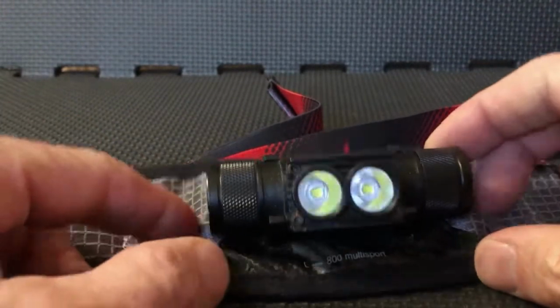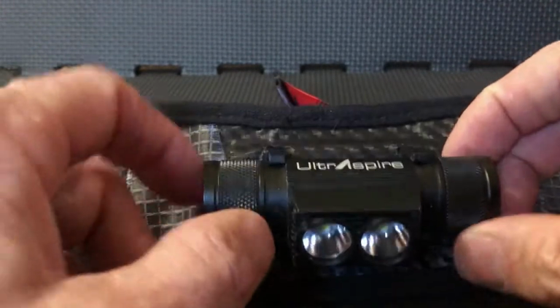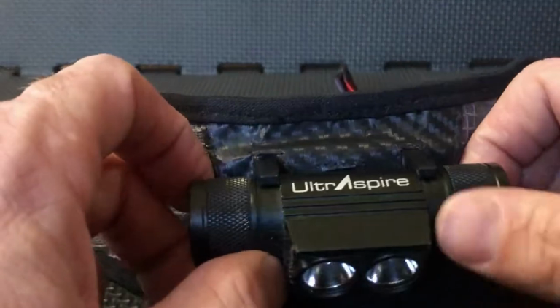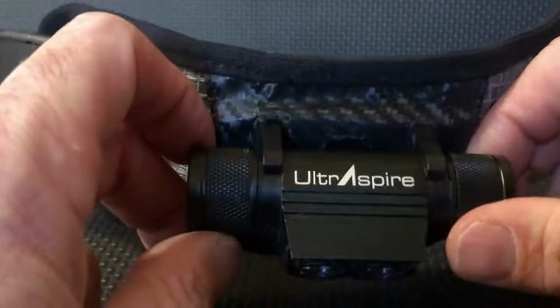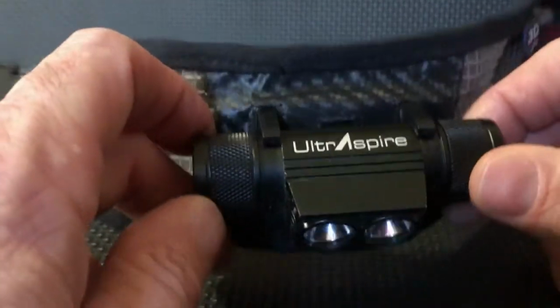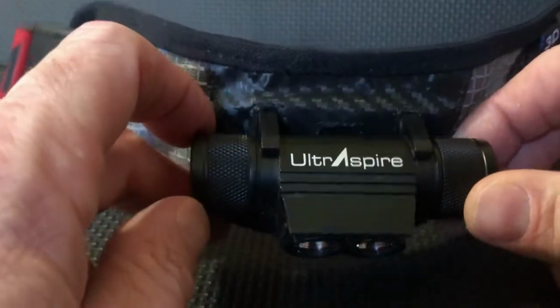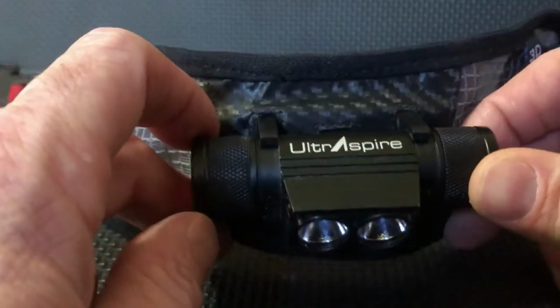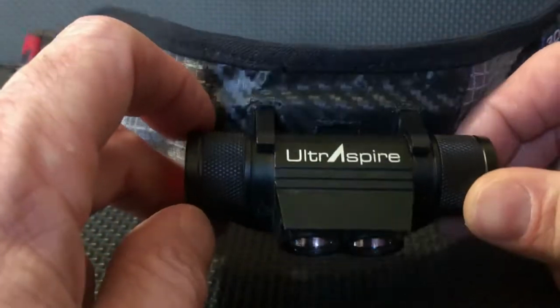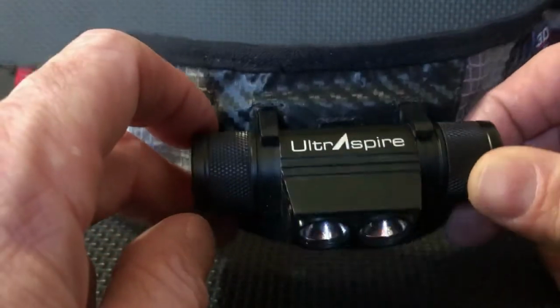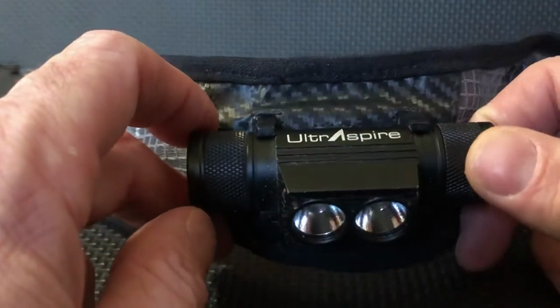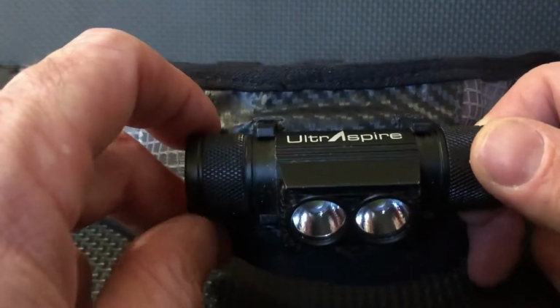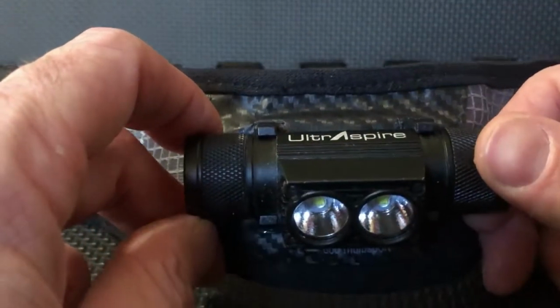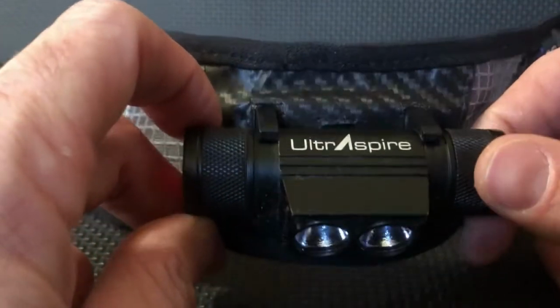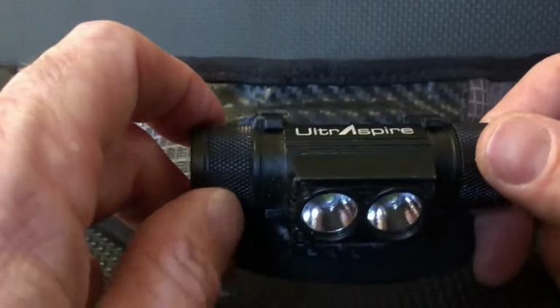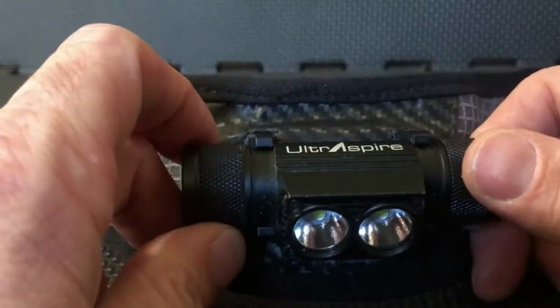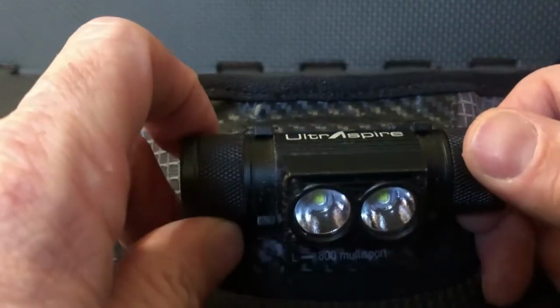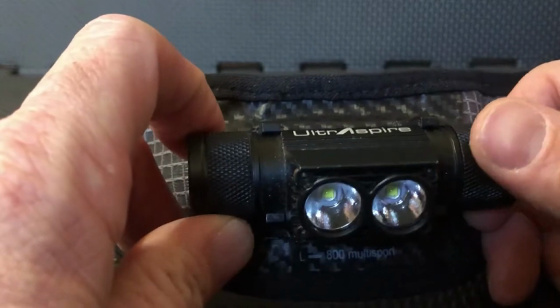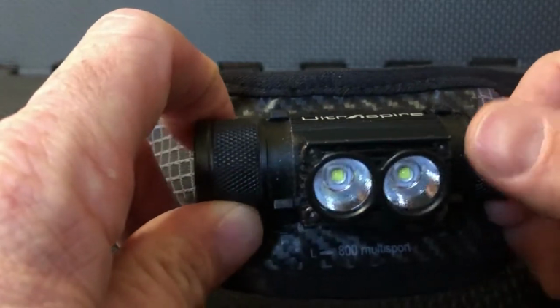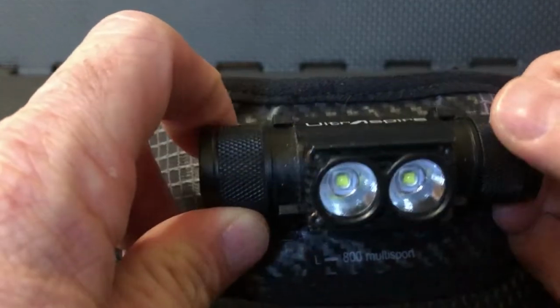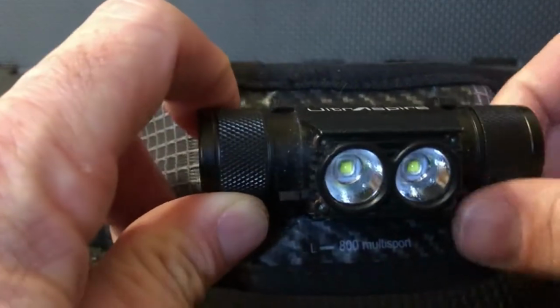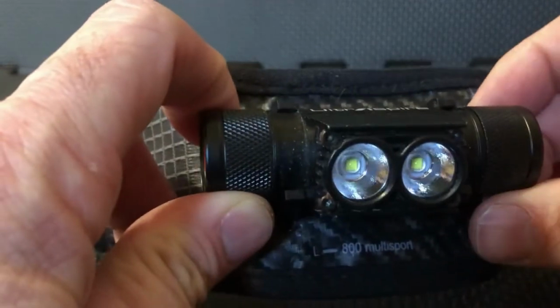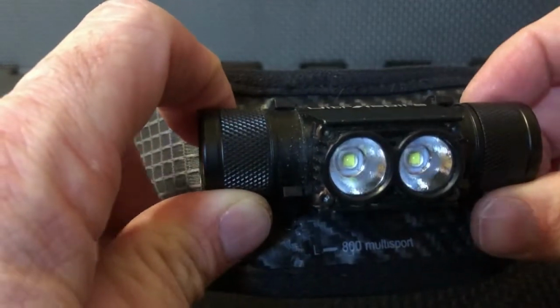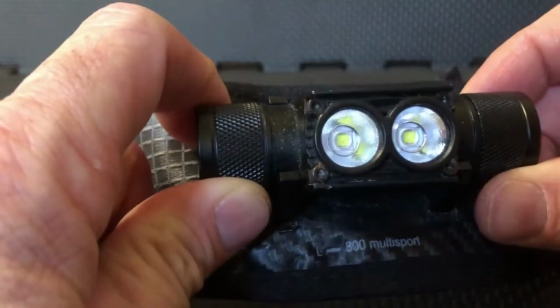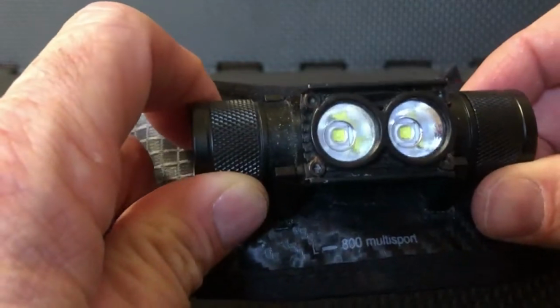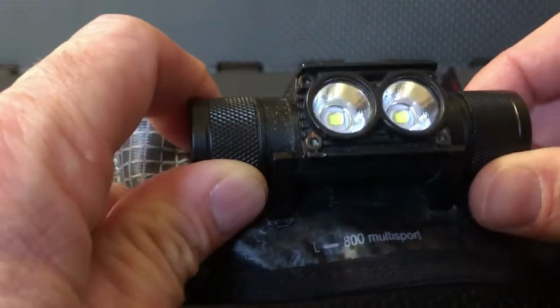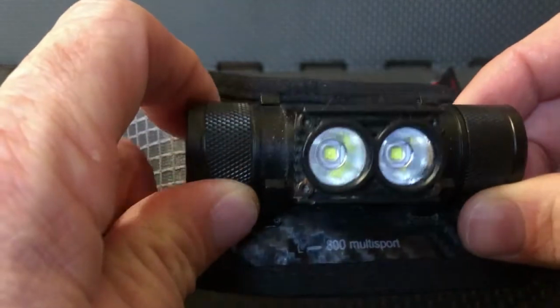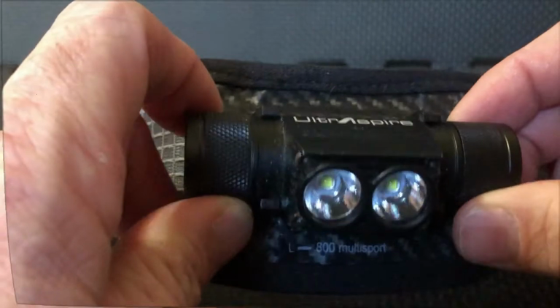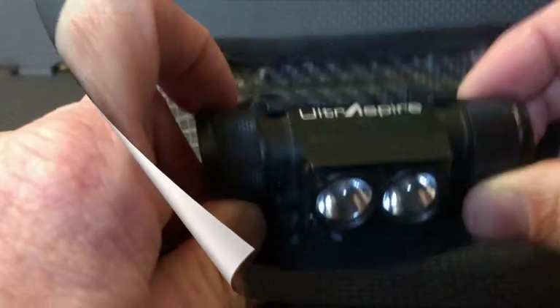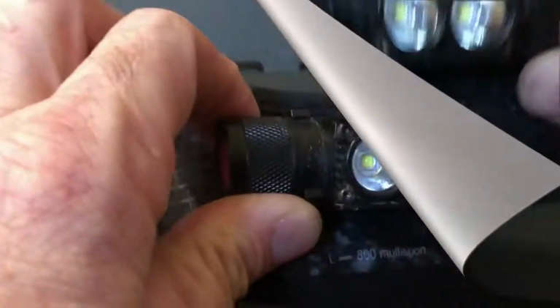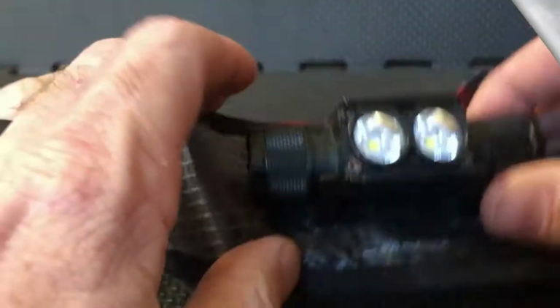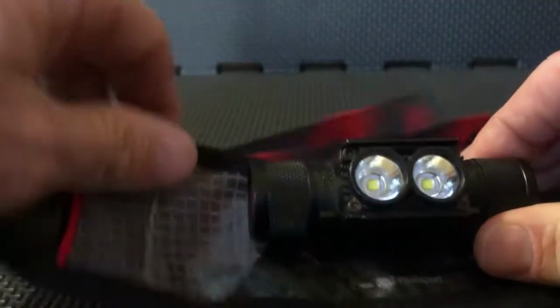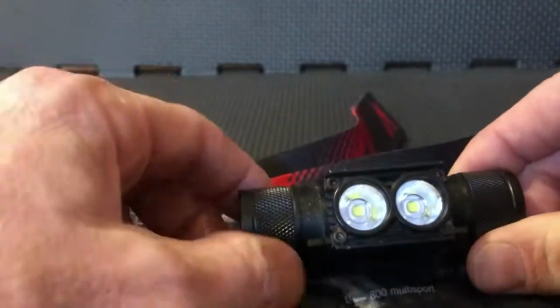Sturdy construction — it's made out of lightweight aircraft aluminum, which provides better durability and has improved hot and cold tolerance while reducing overall weight. And in perfect angle technology, it's easily adjustable up, straight, or down.